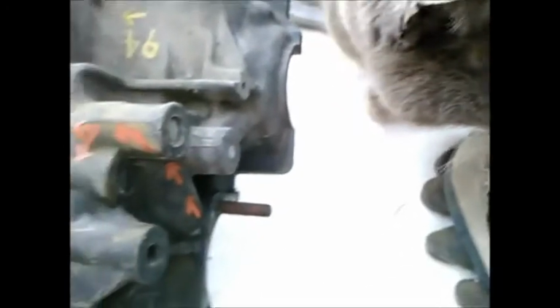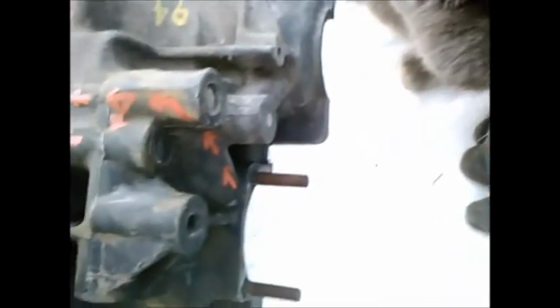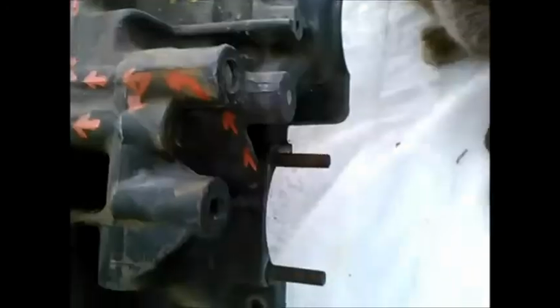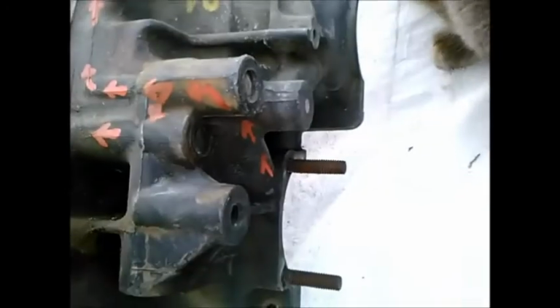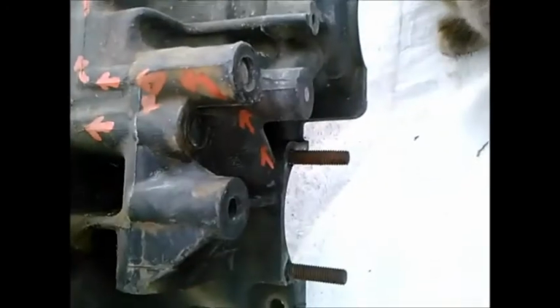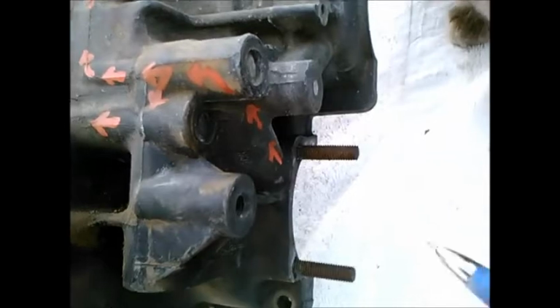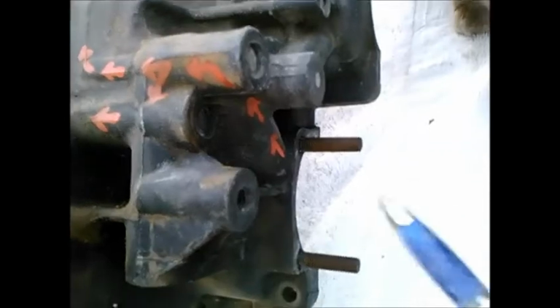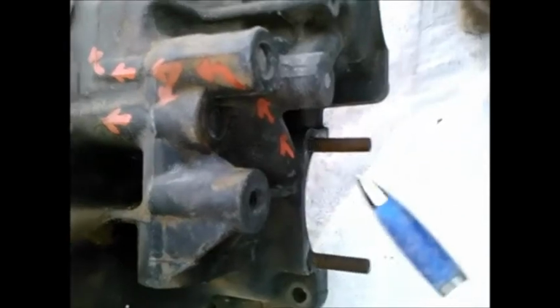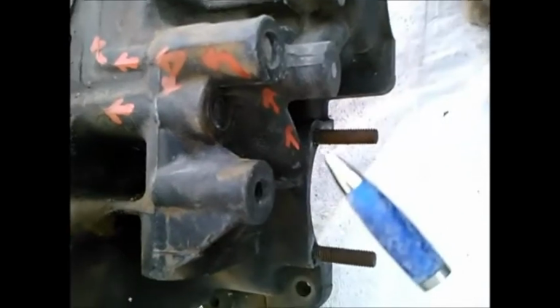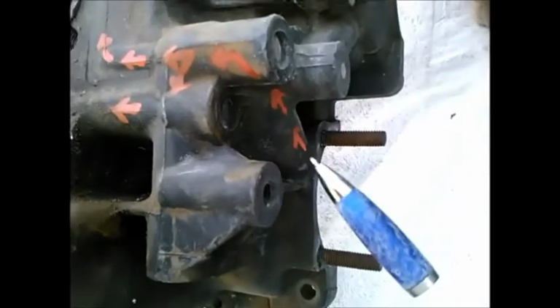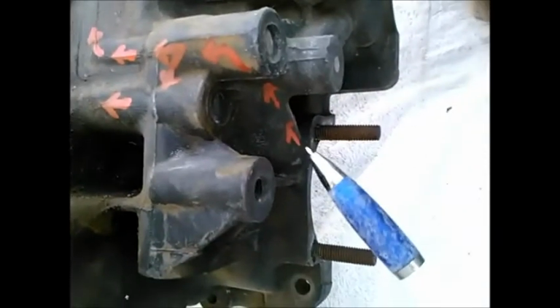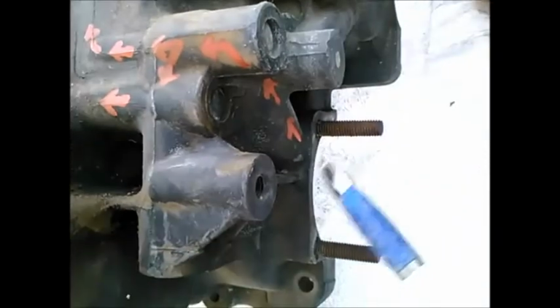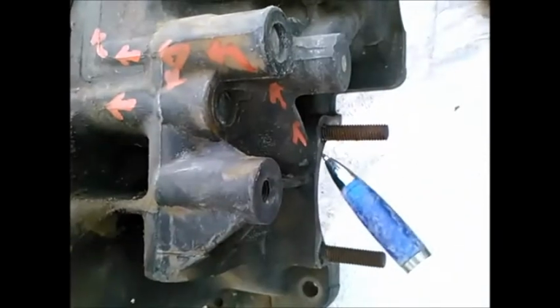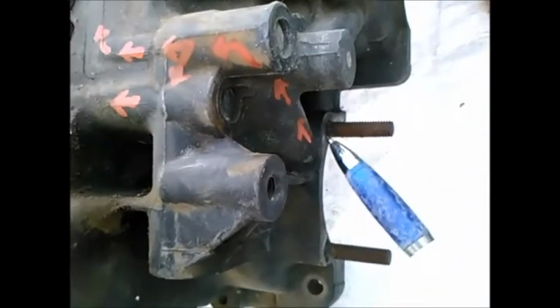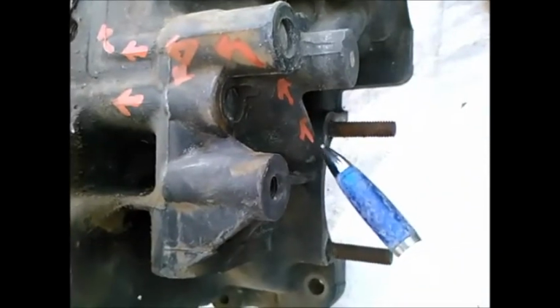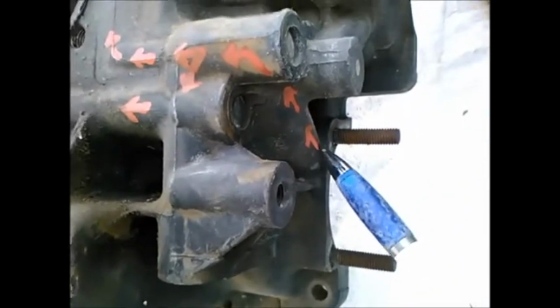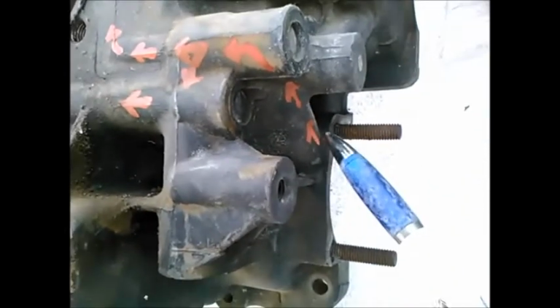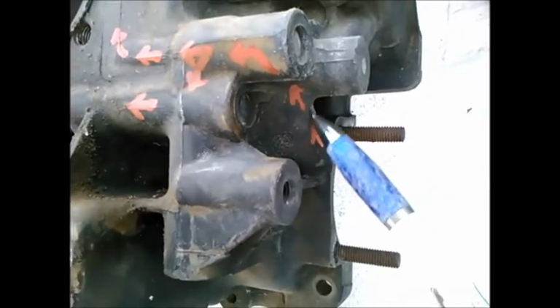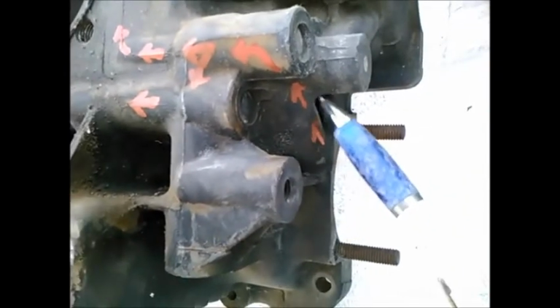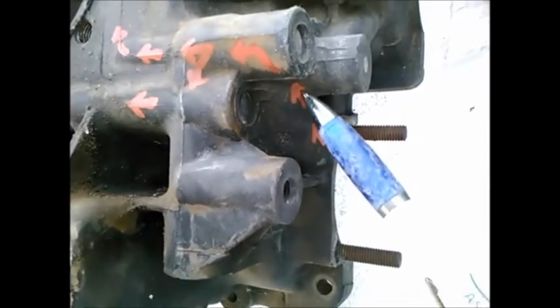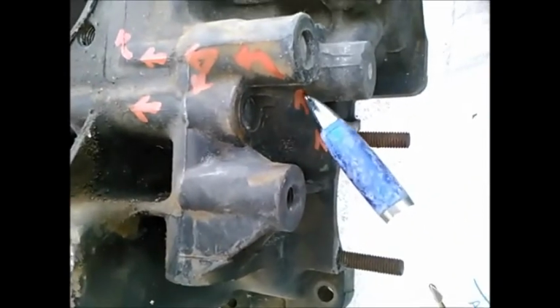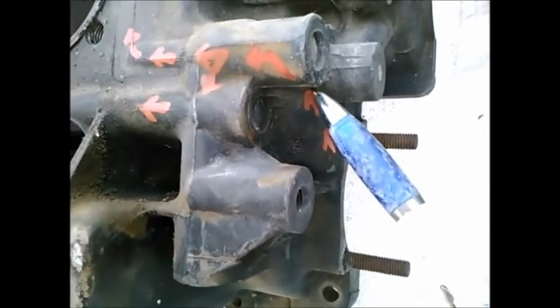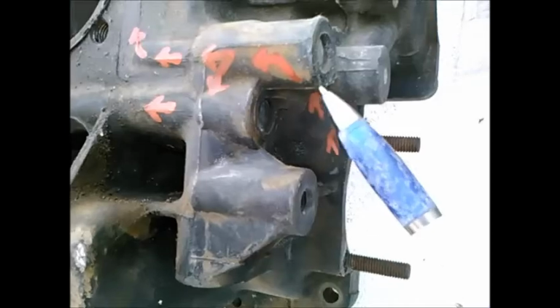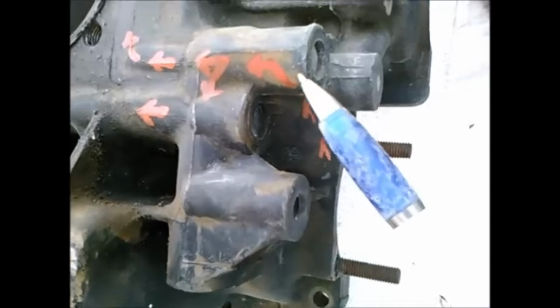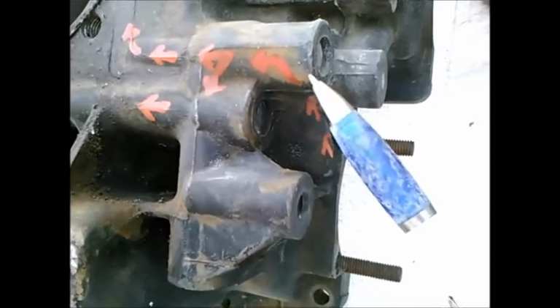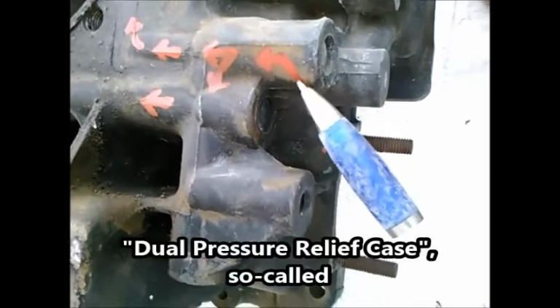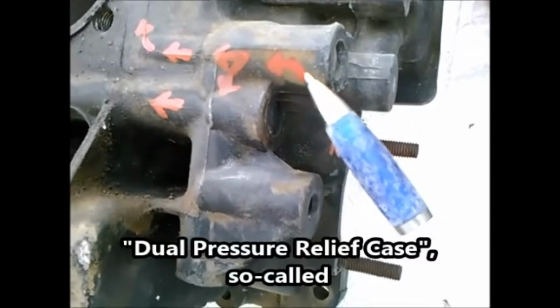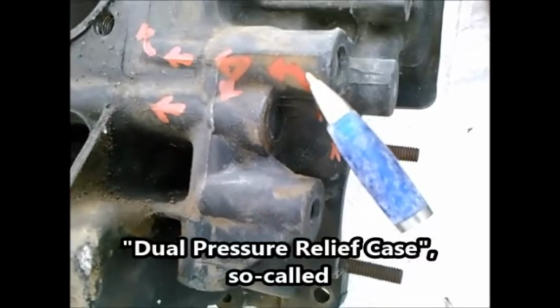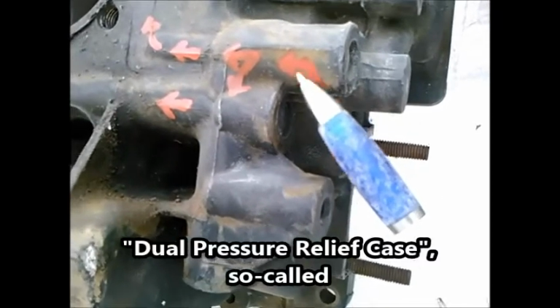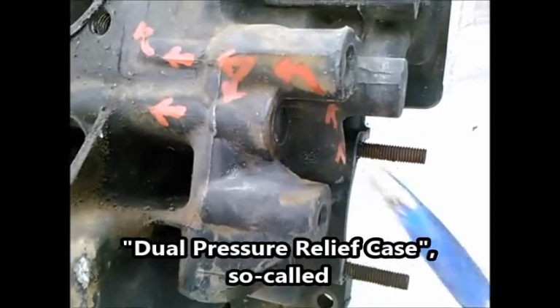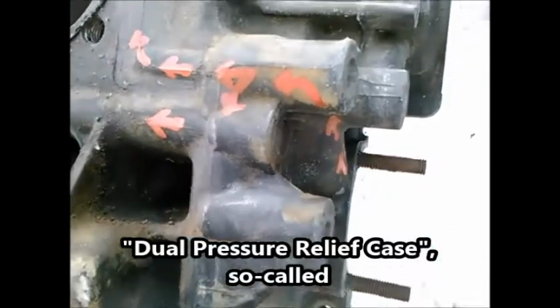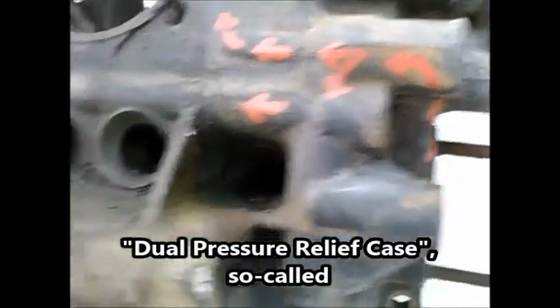I'm taking a look today at oil direction and passageways in a Volkswagen dual pressure relief case.